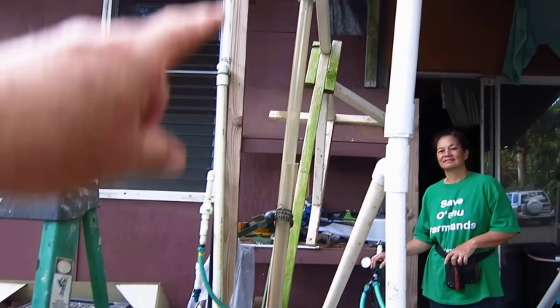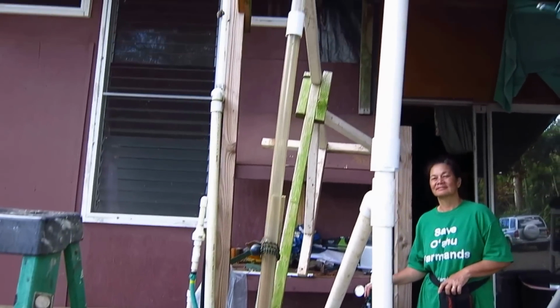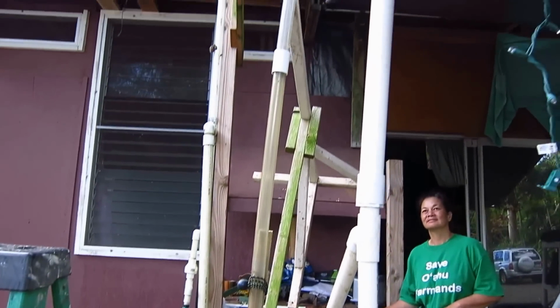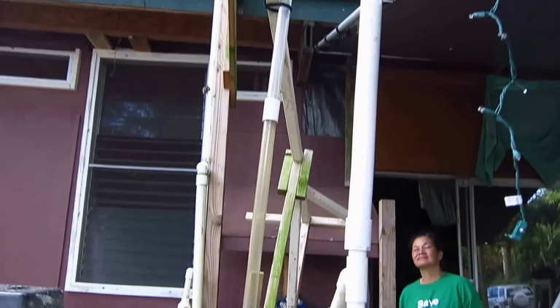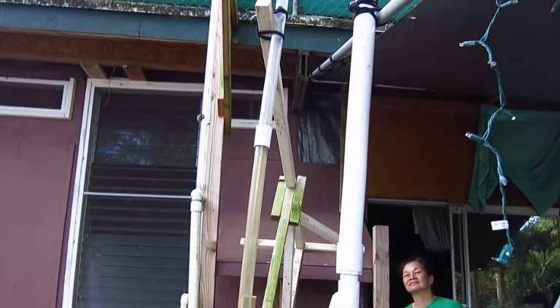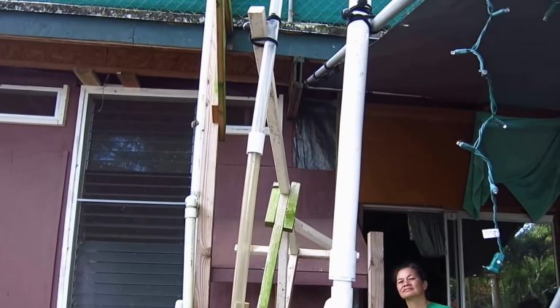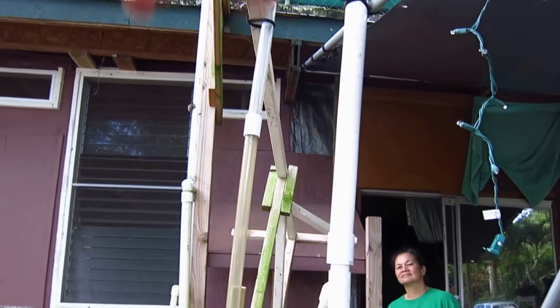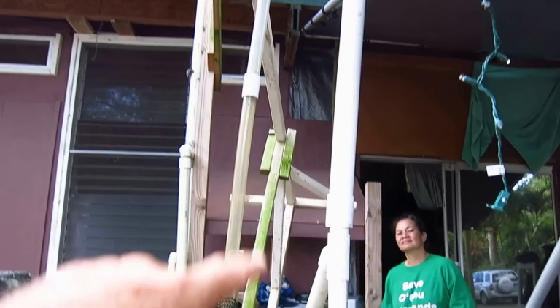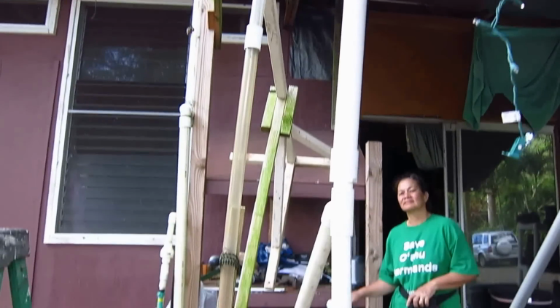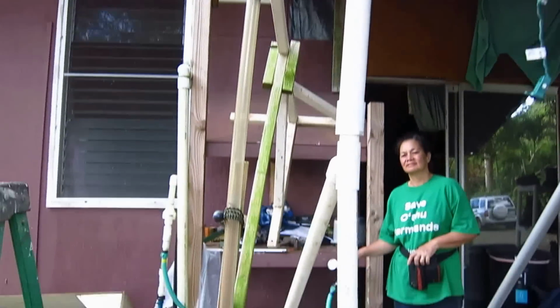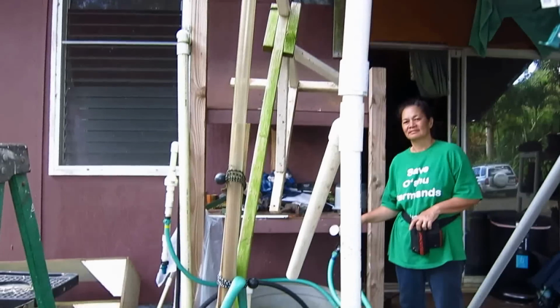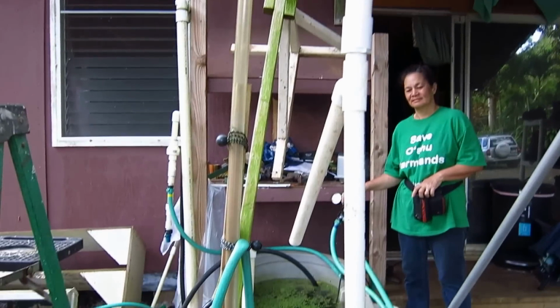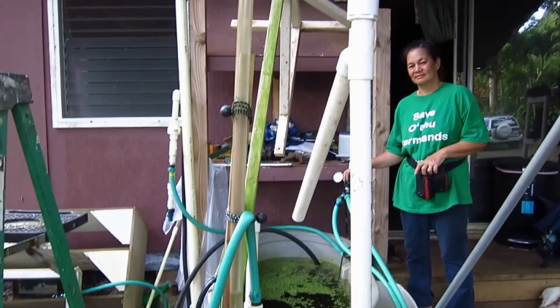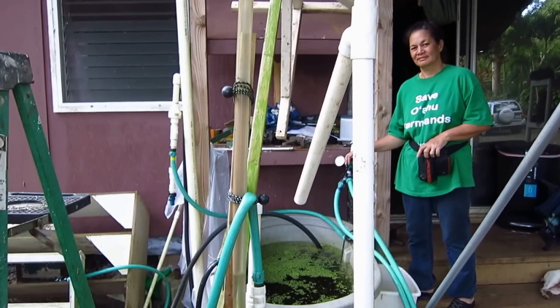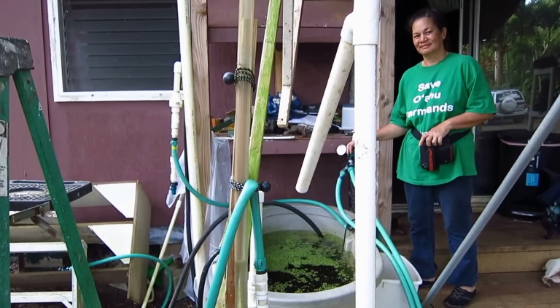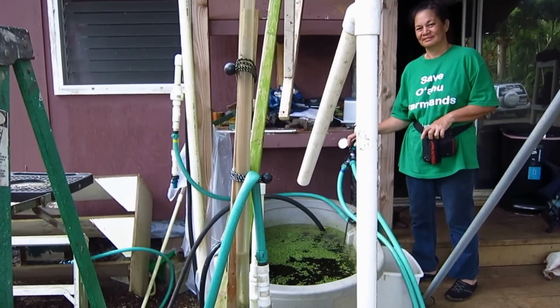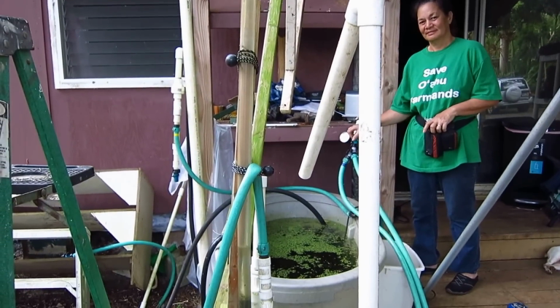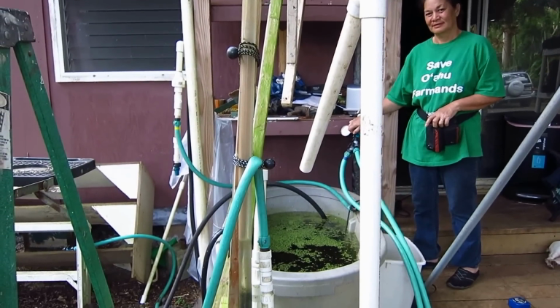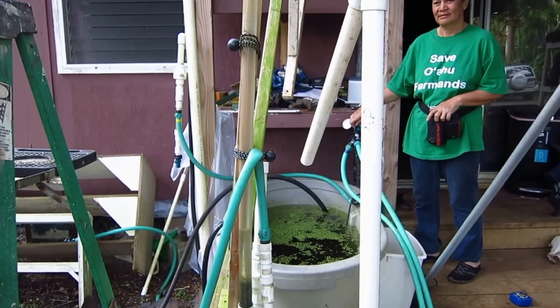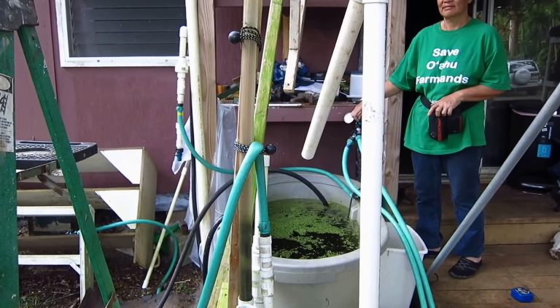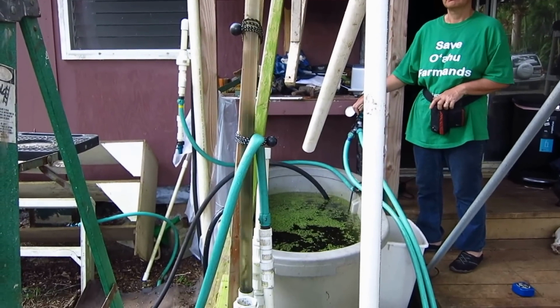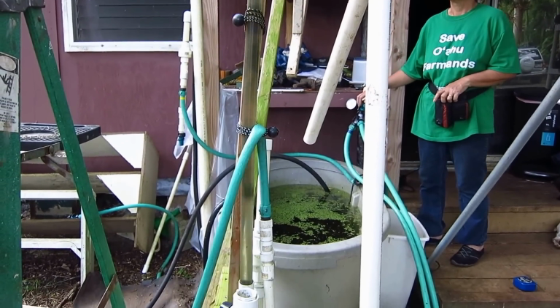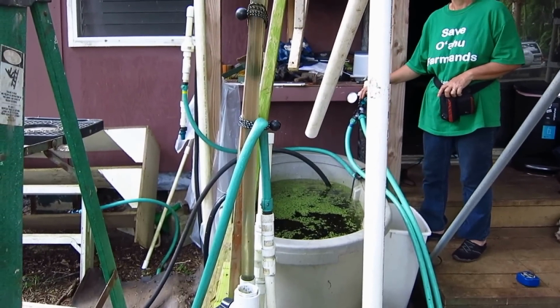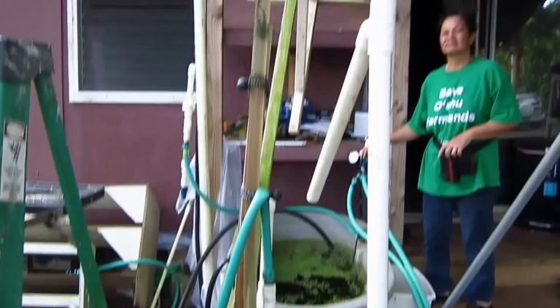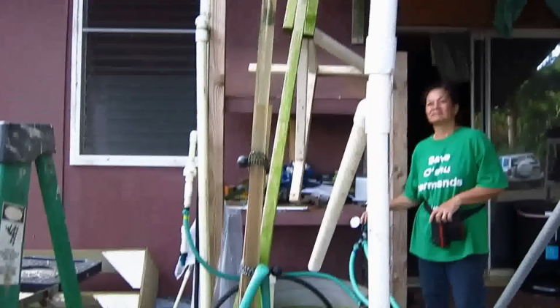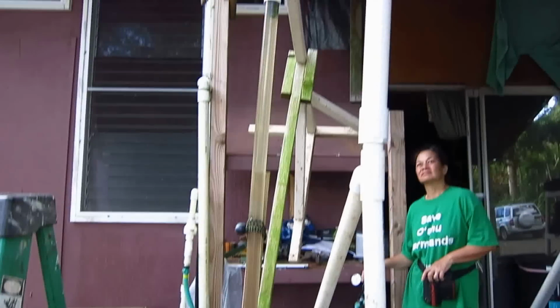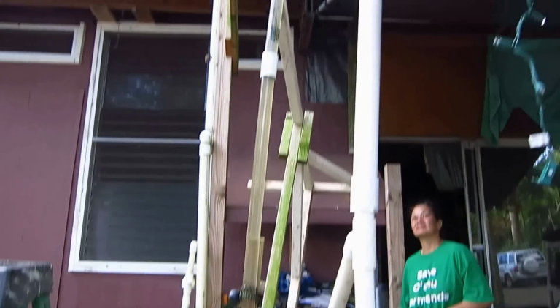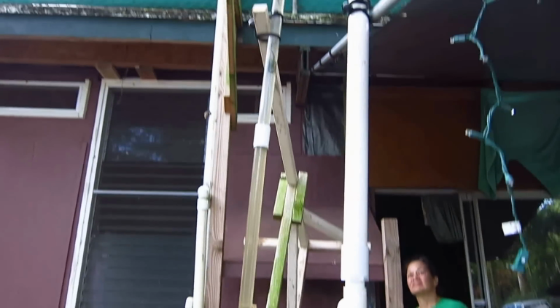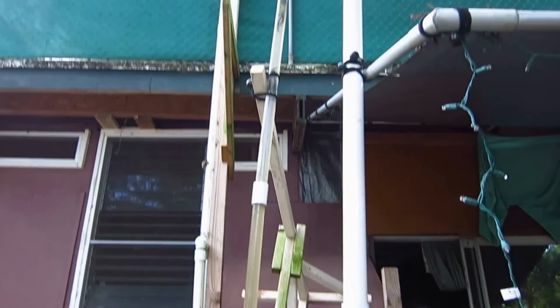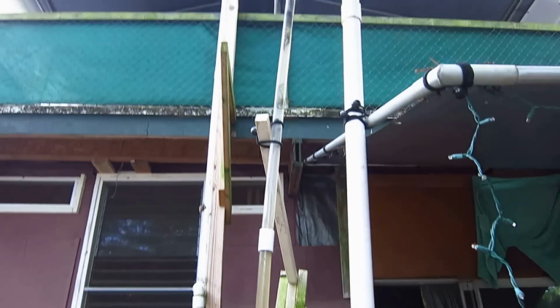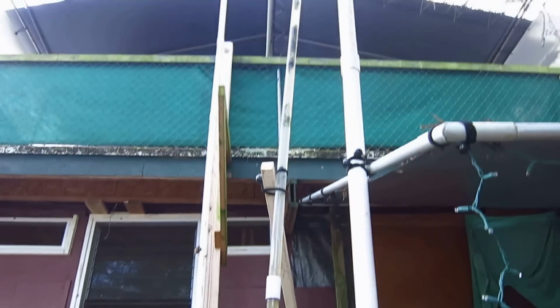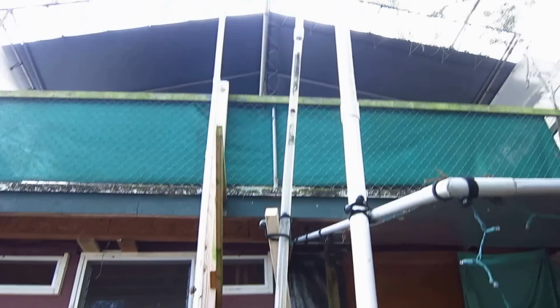The one-inch pipe will go up there, come over there, go down there, go in there. Let's see it. There we go.